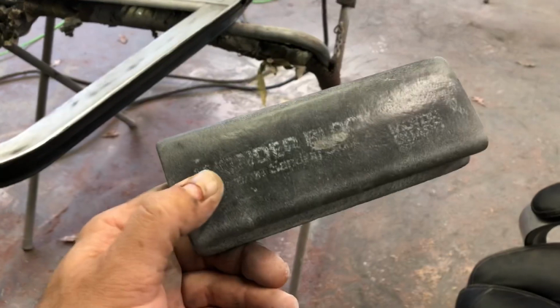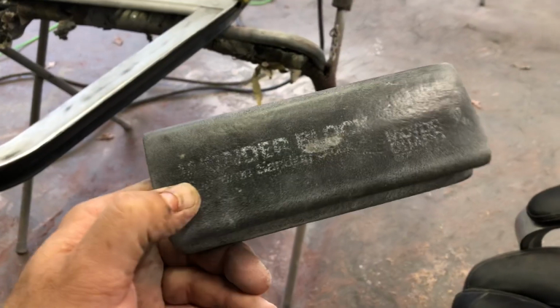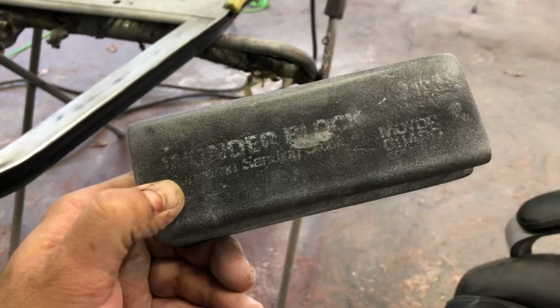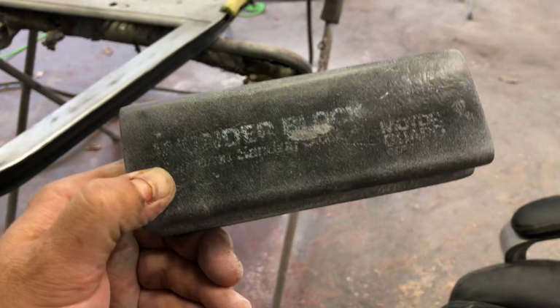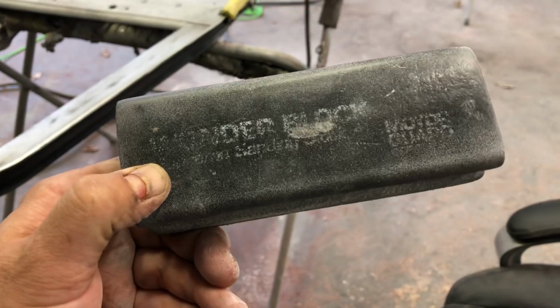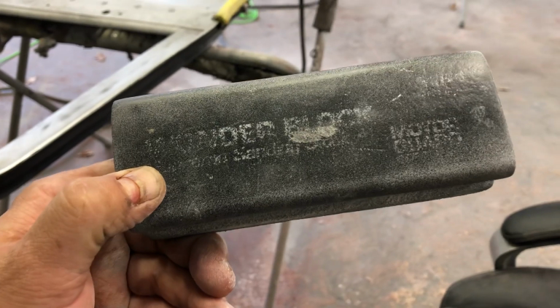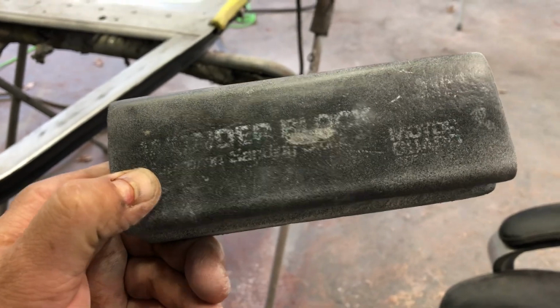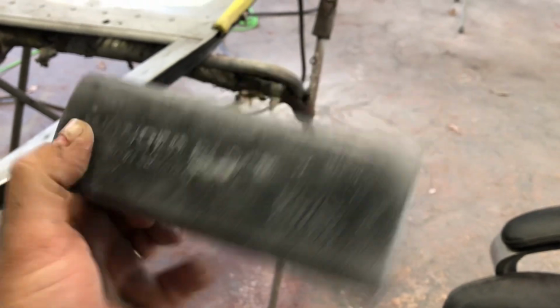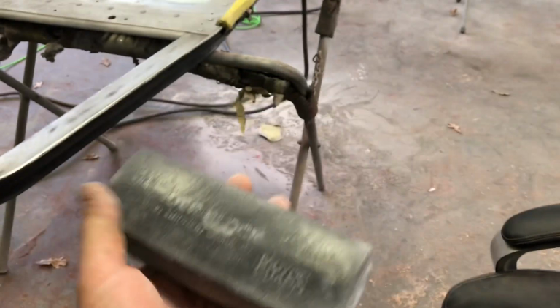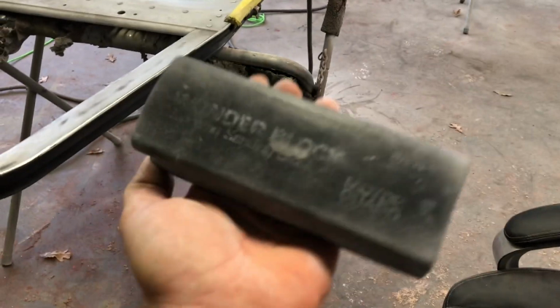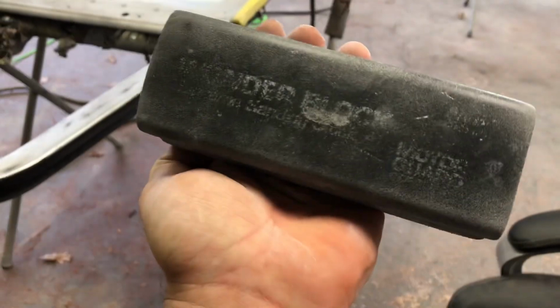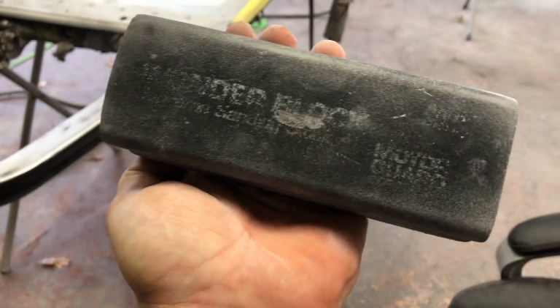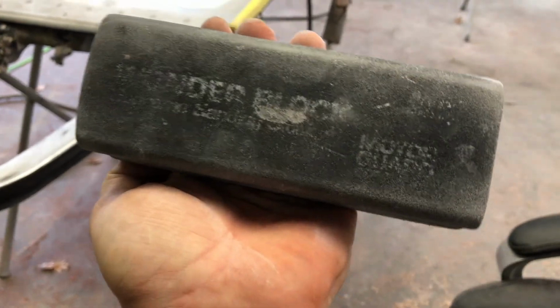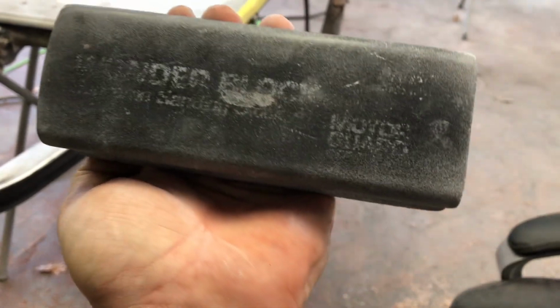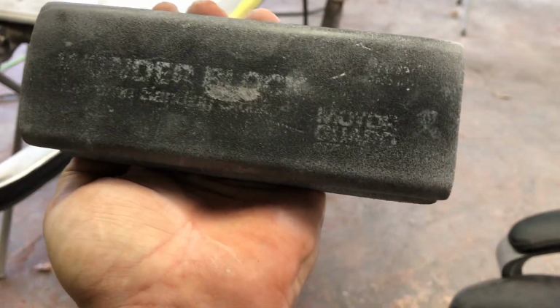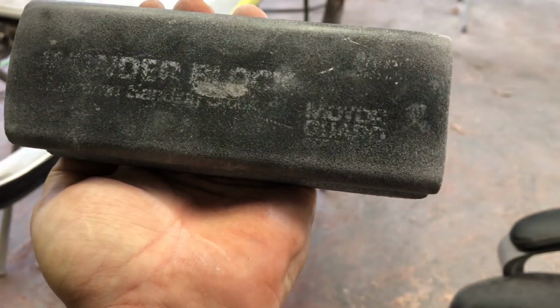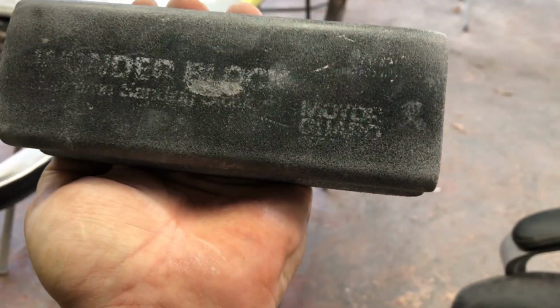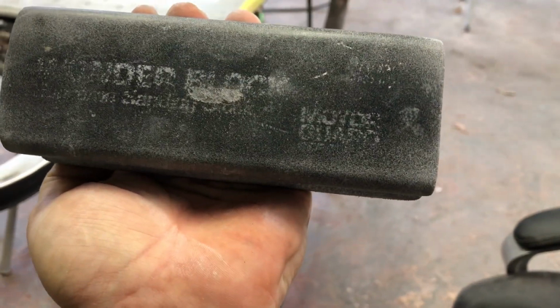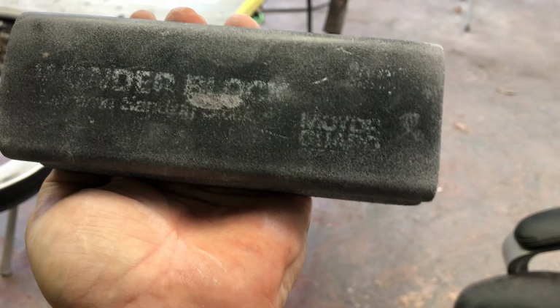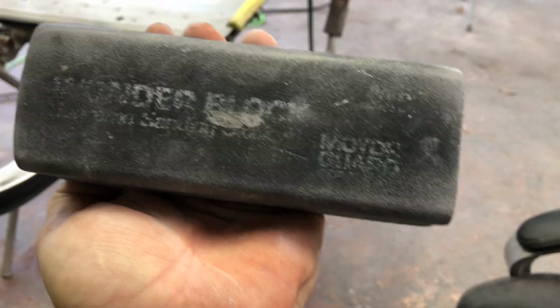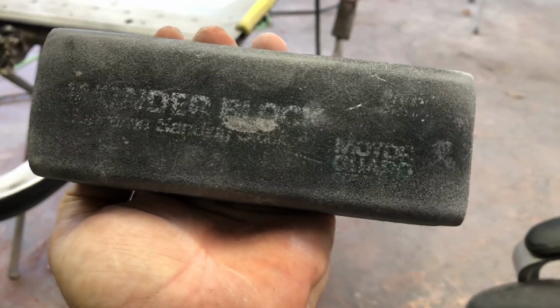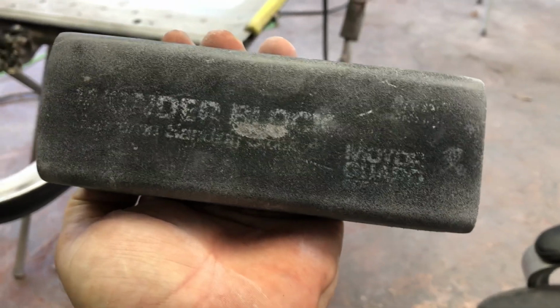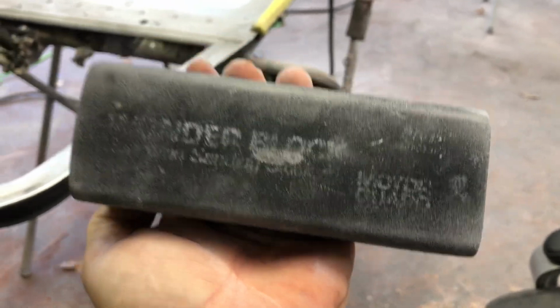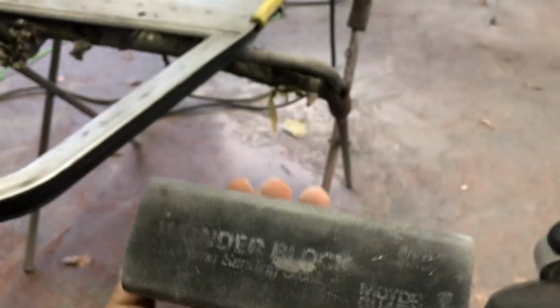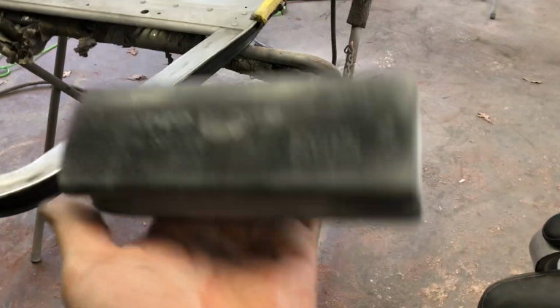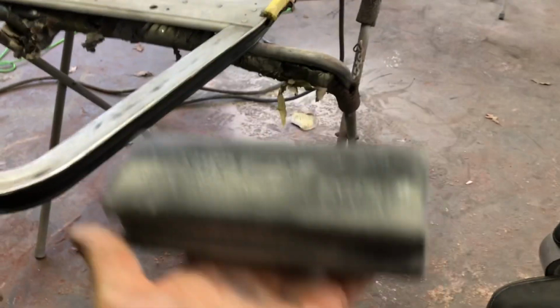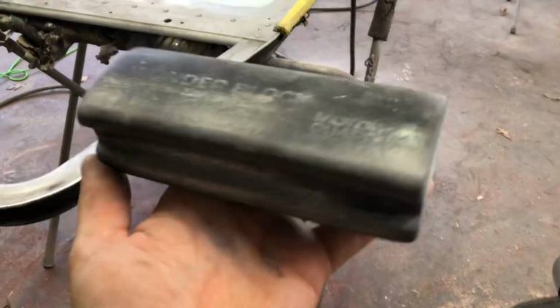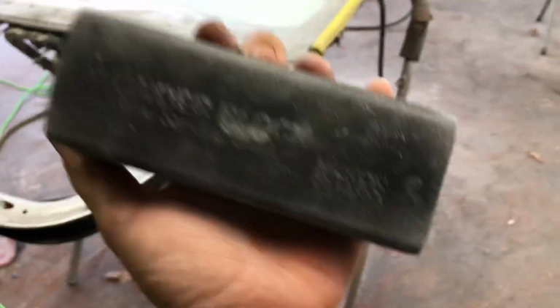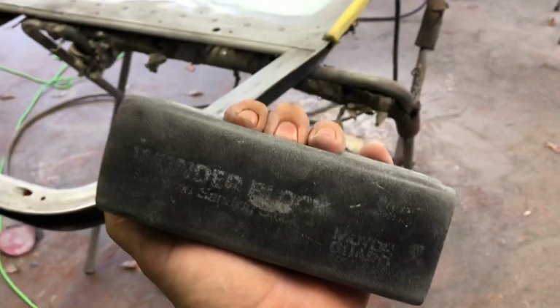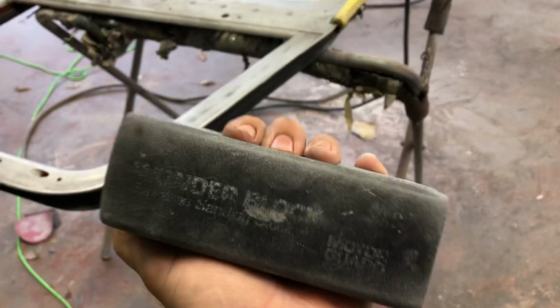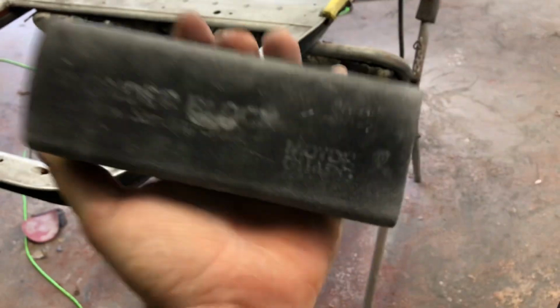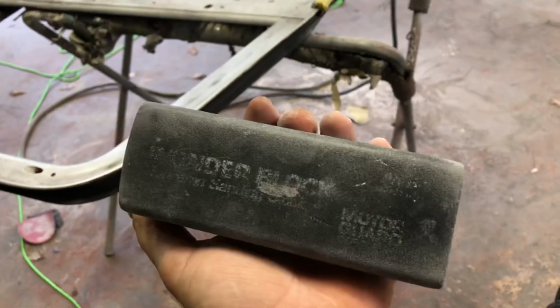And this is the Wonder Block. It is made by Motor Guard, and you make sure you get the medium density, not the soft.